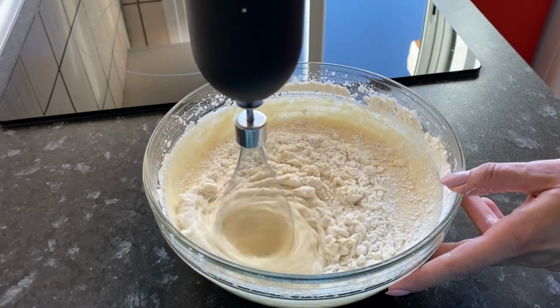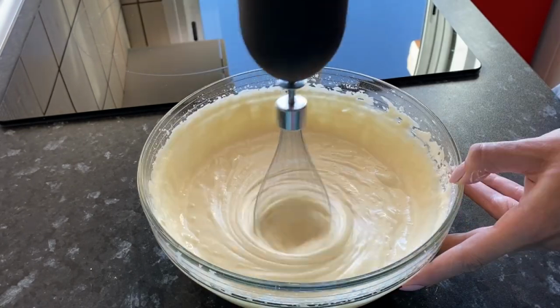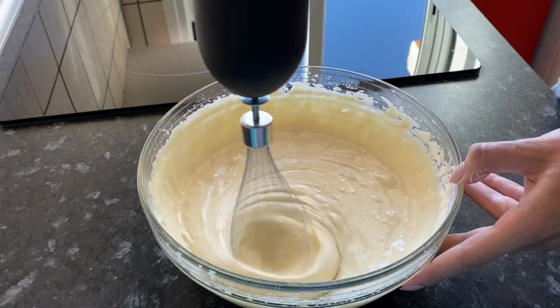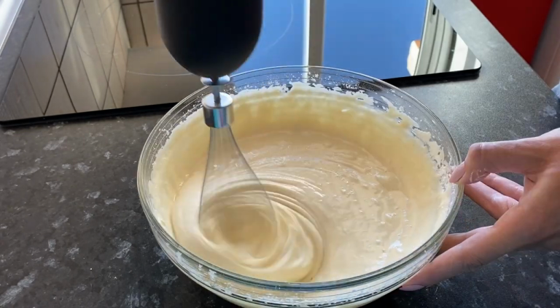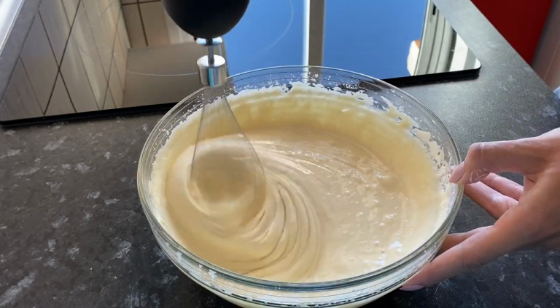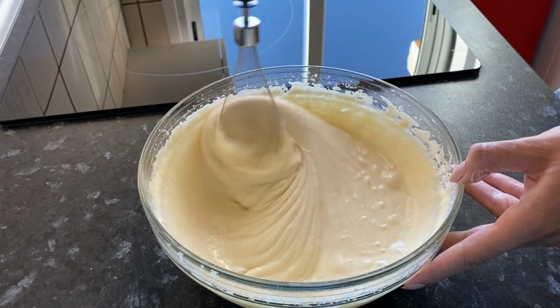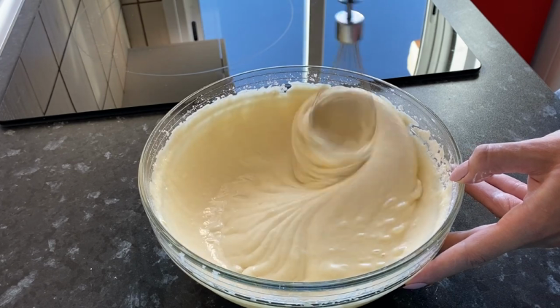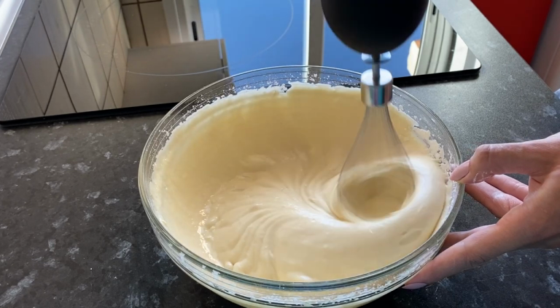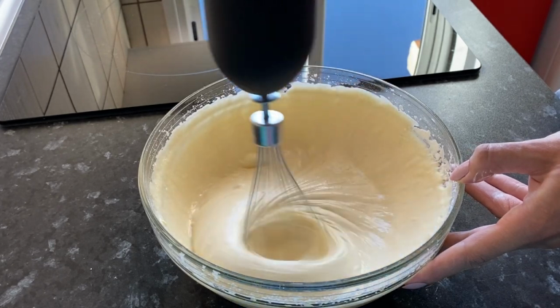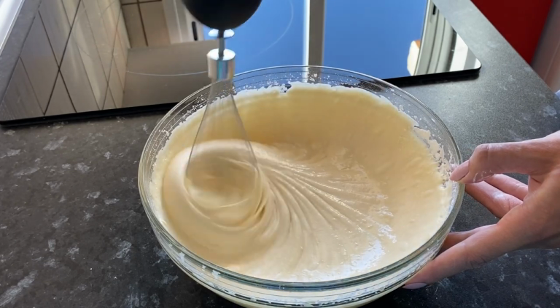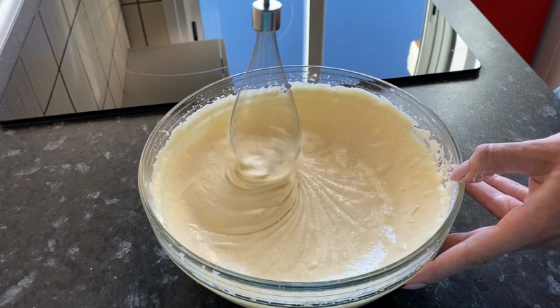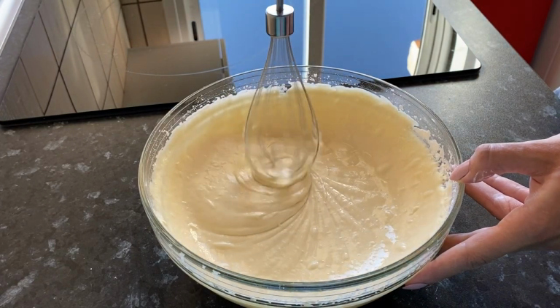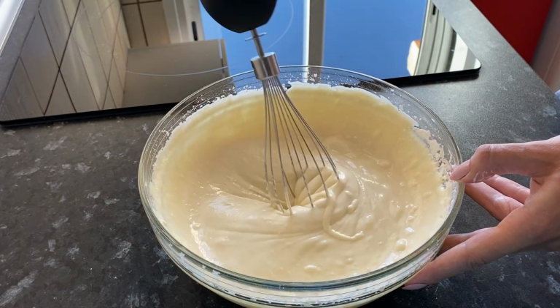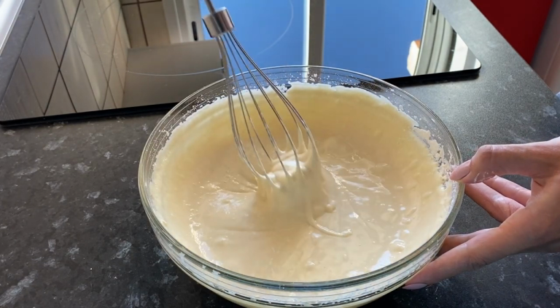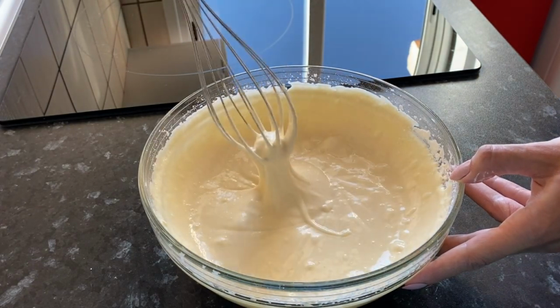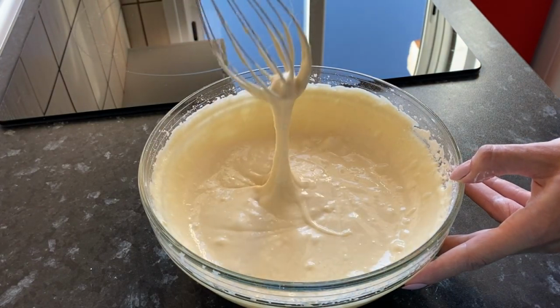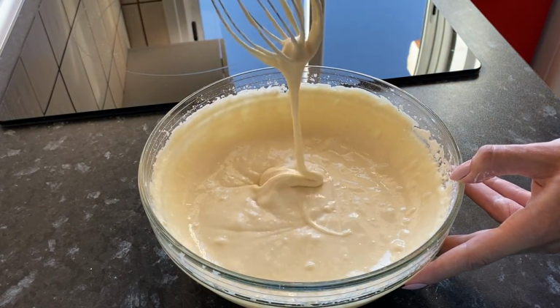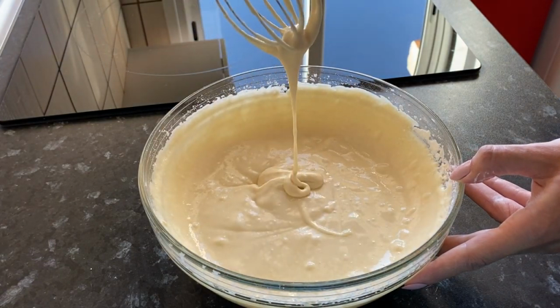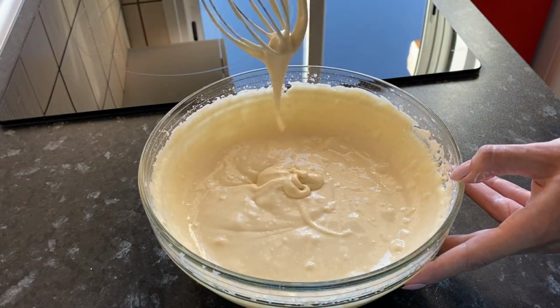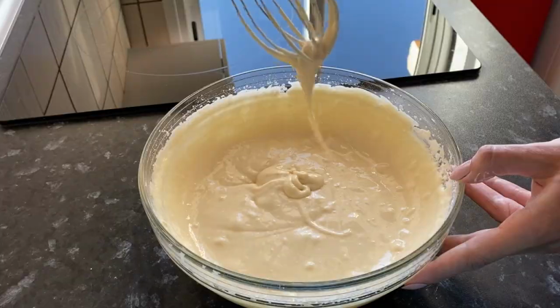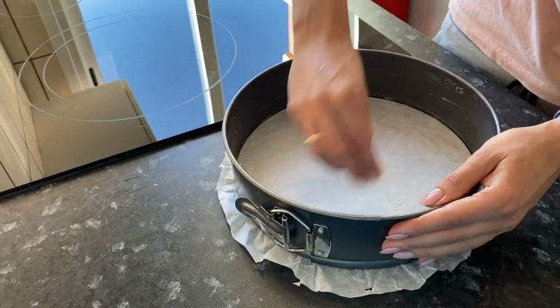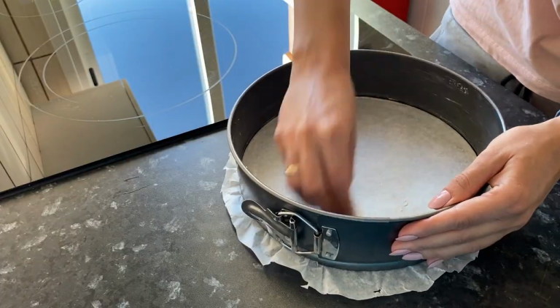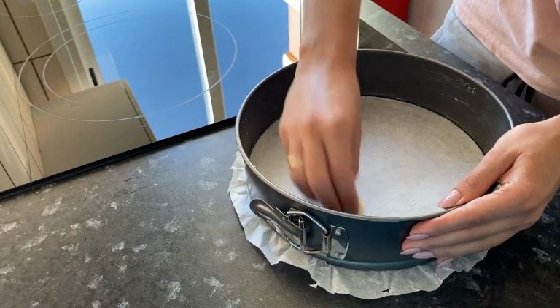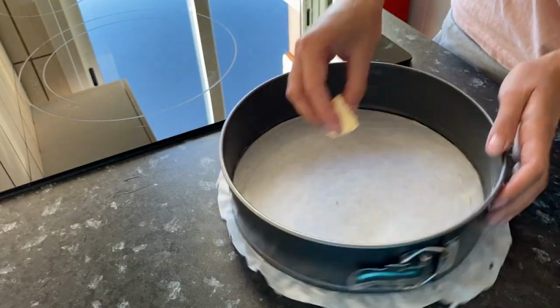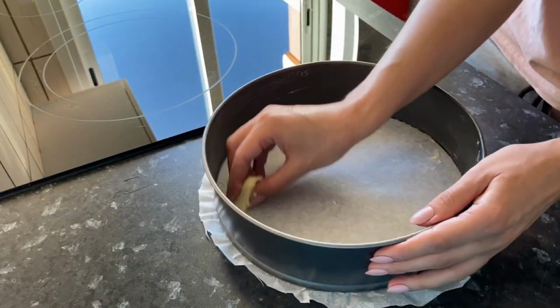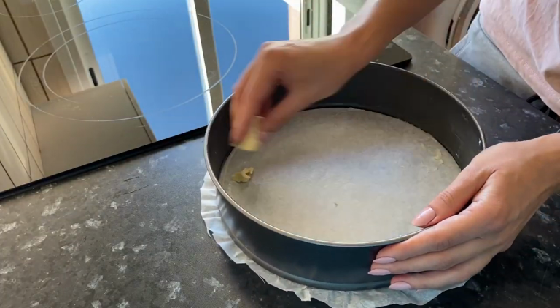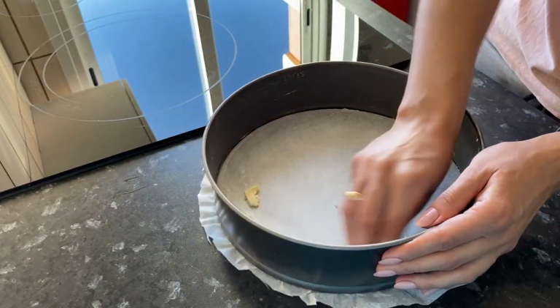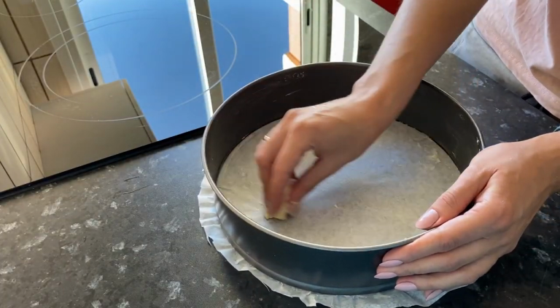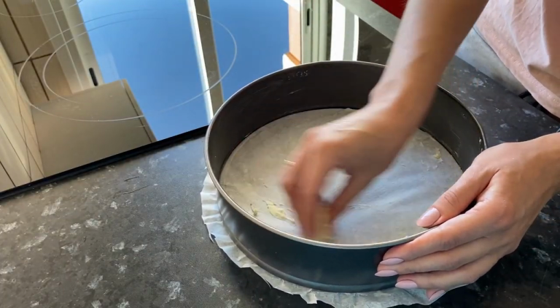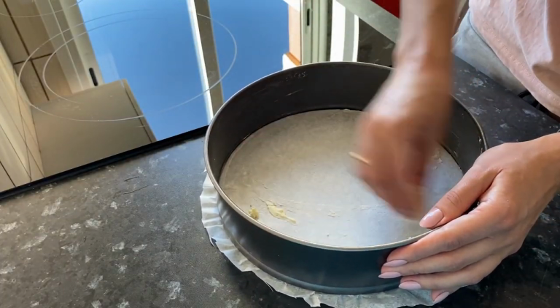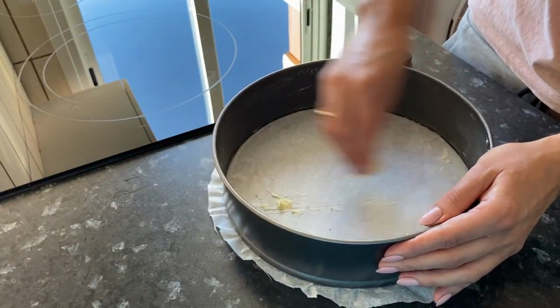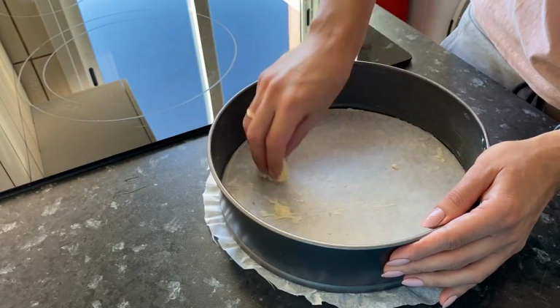The liquid dough for the pie should be quite thick. Grease the baking pan with butter and sprinkle it with flour.